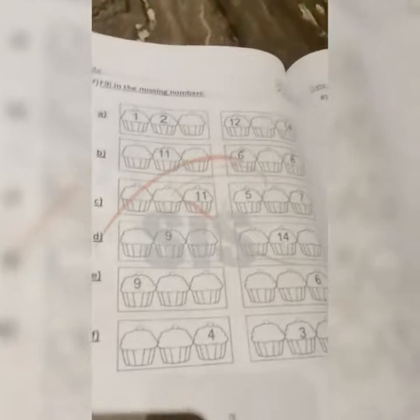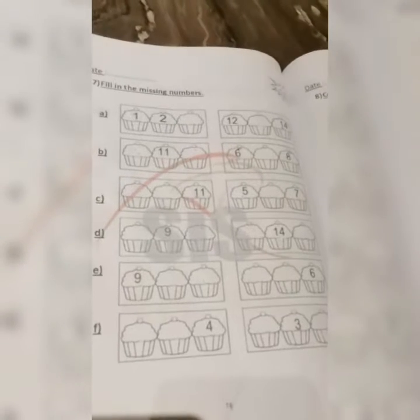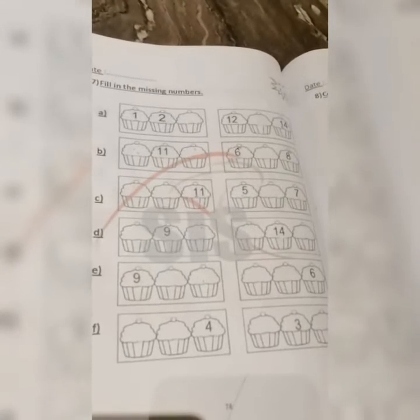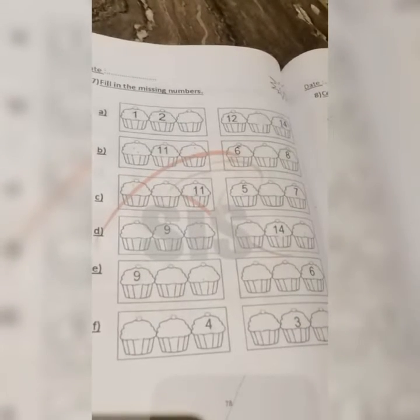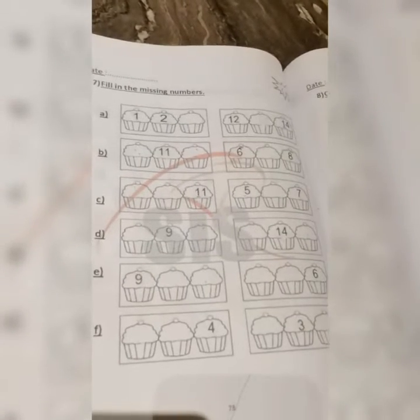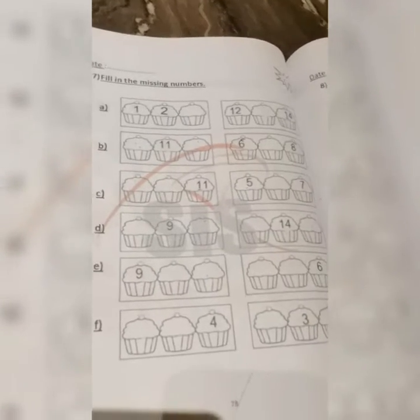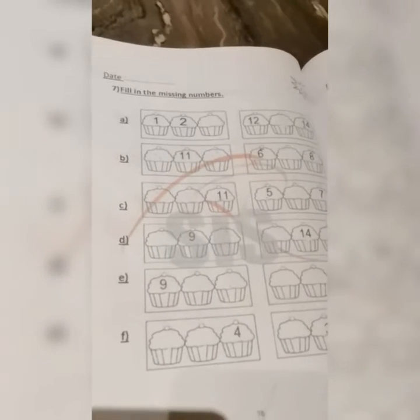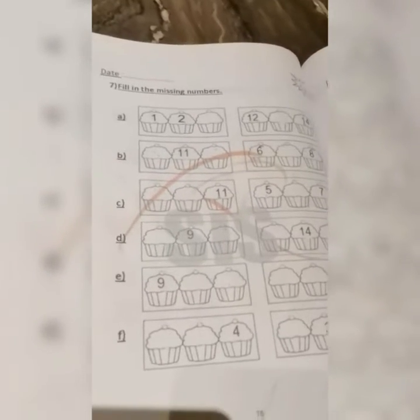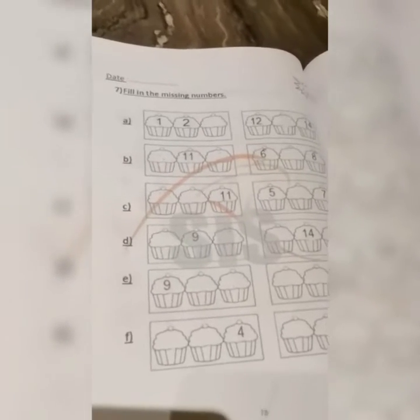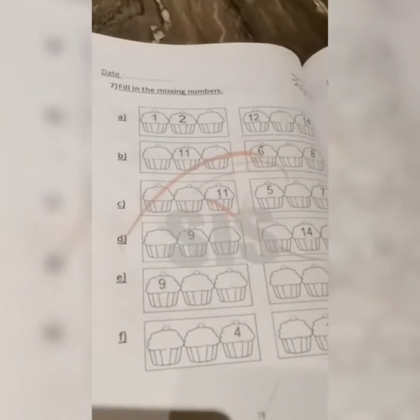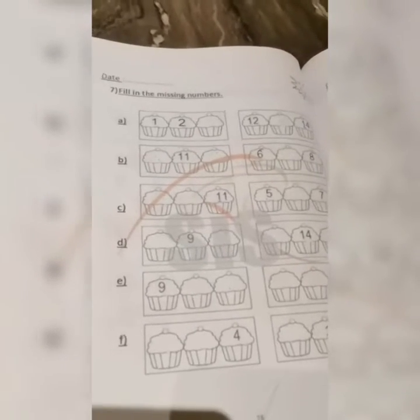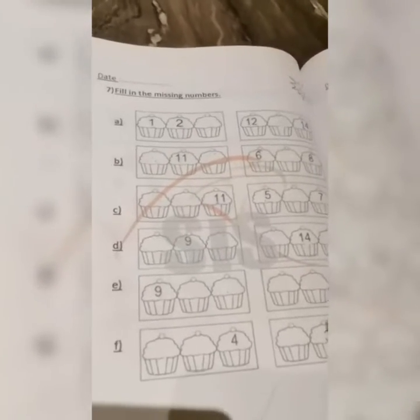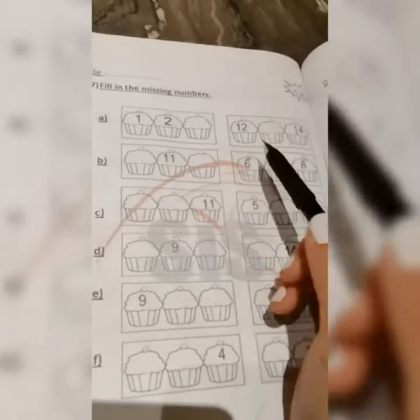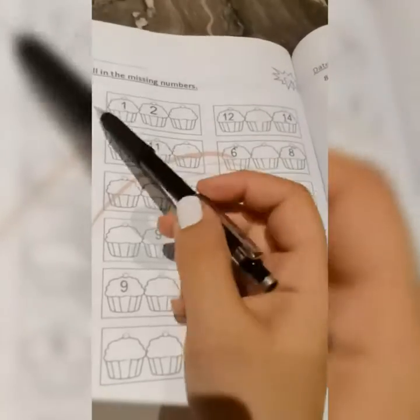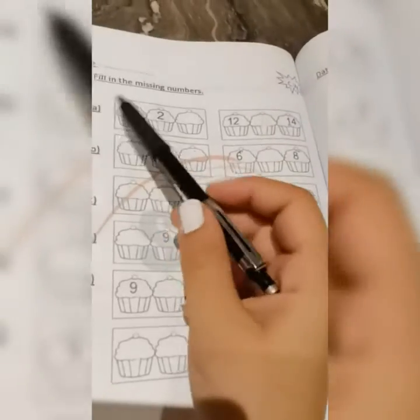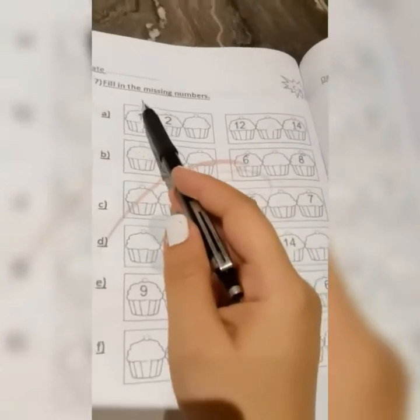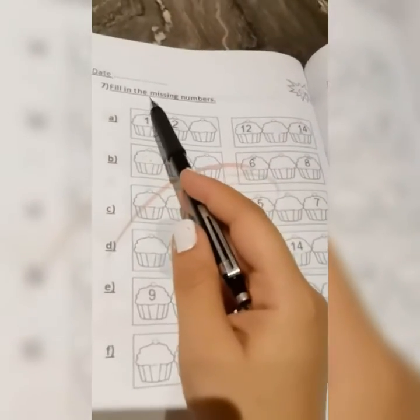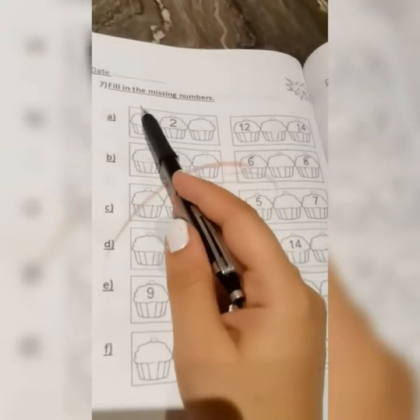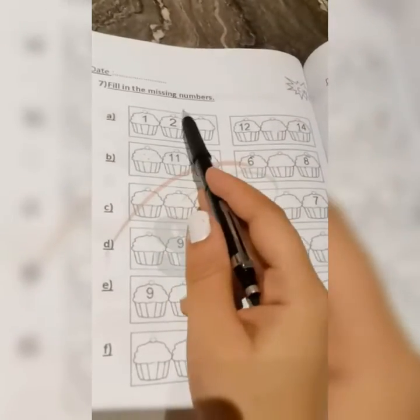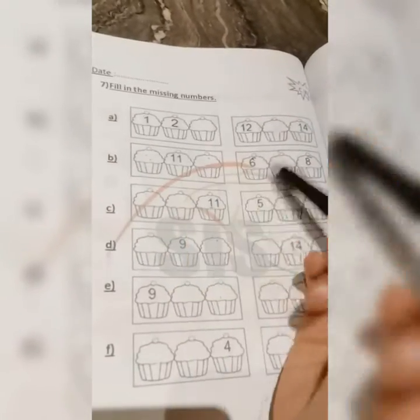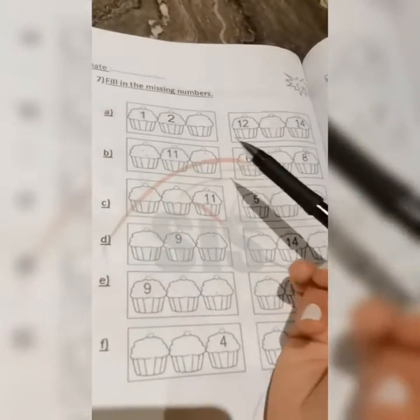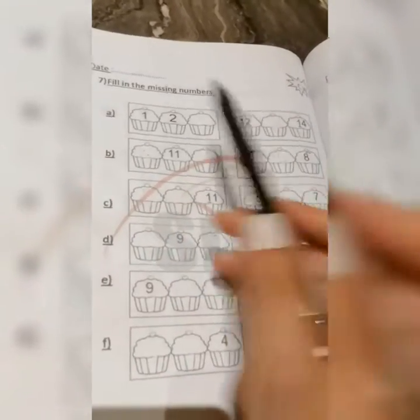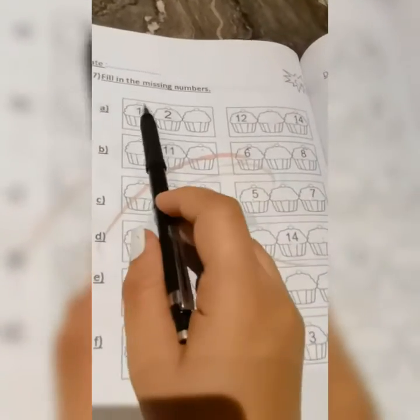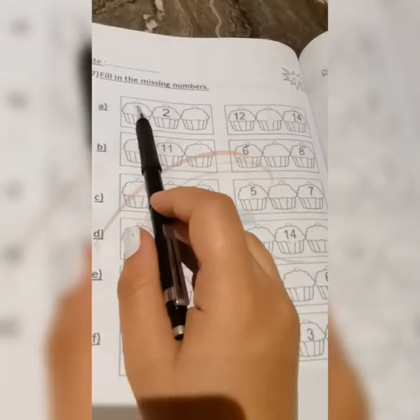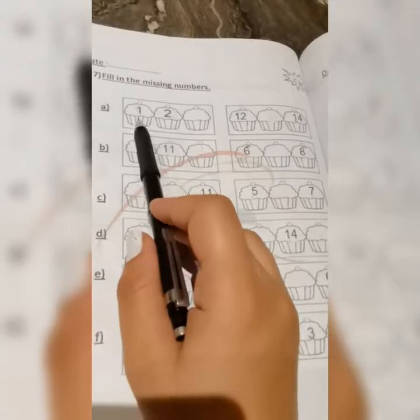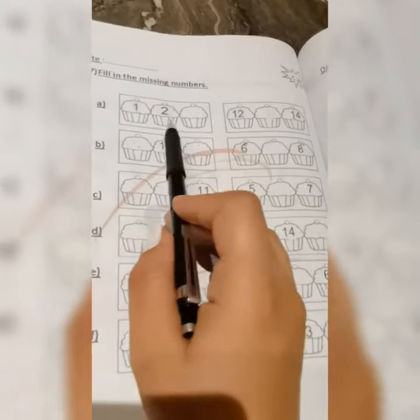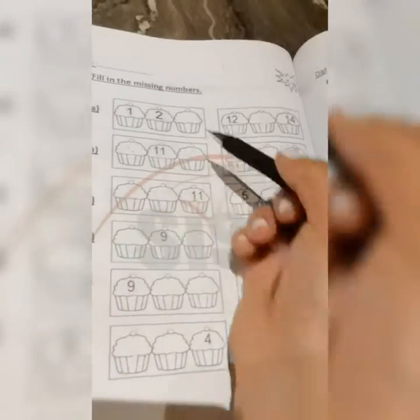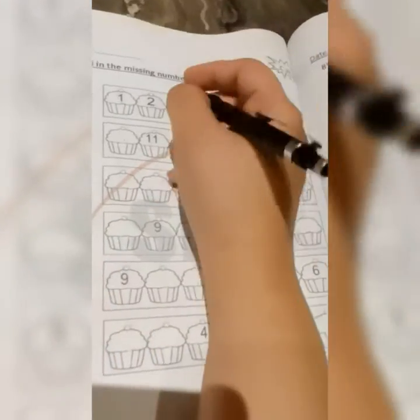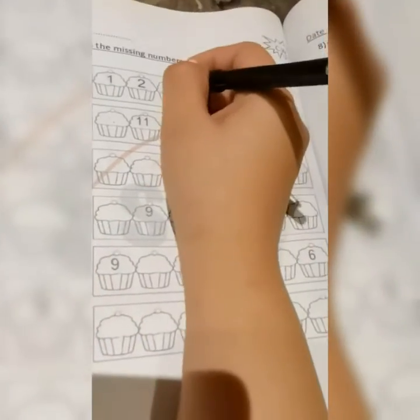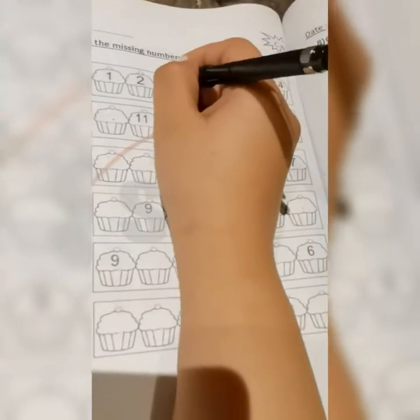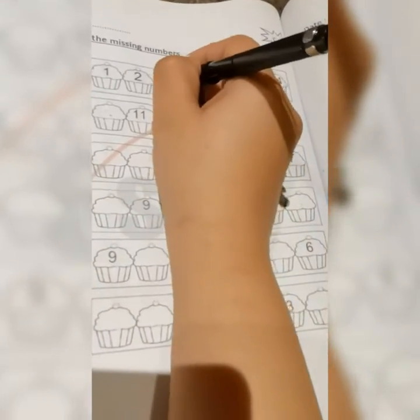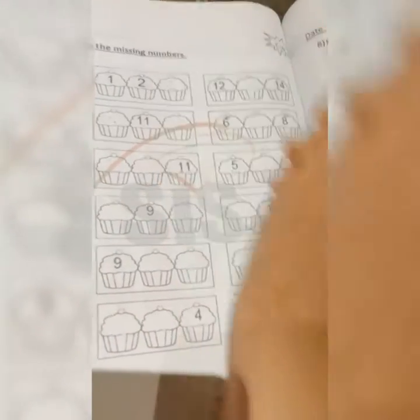Hello Junior One, today we're going to have a new lesson. Let's start with this page. In this one, I need to fill in the missing numbers. I will start: one, two — the number coming next is three.